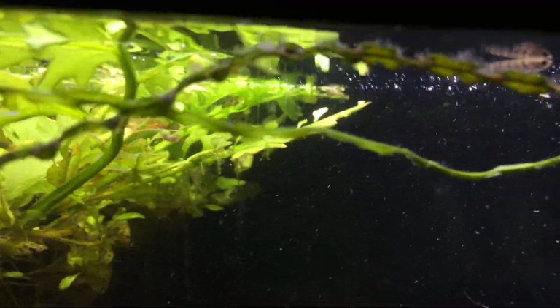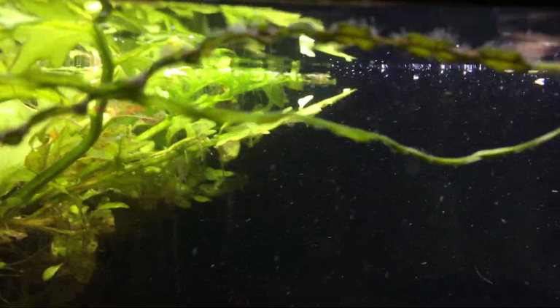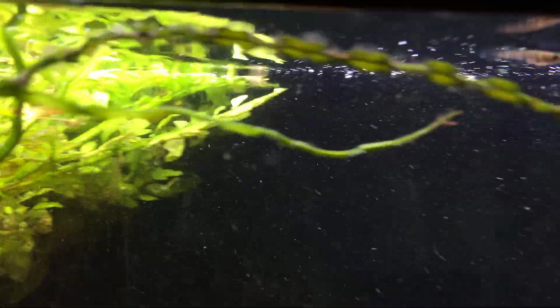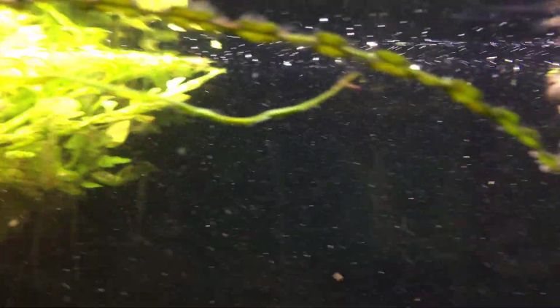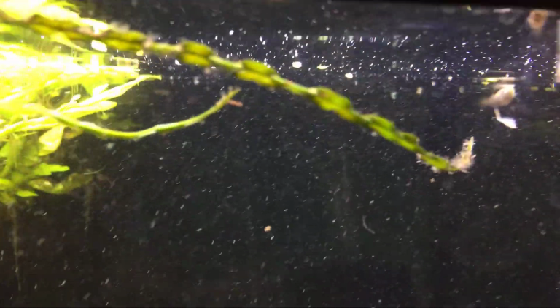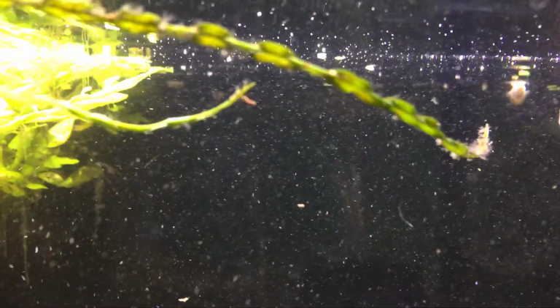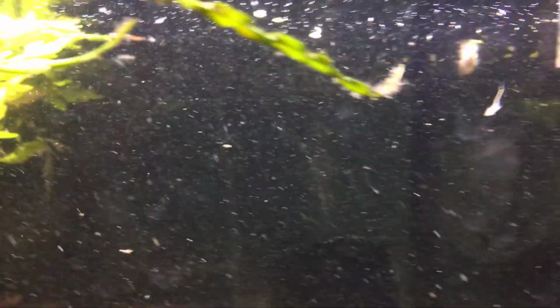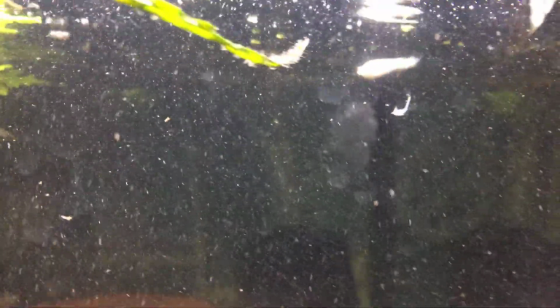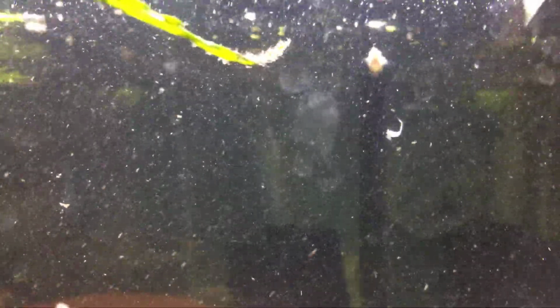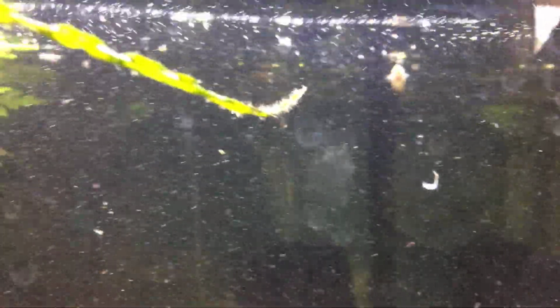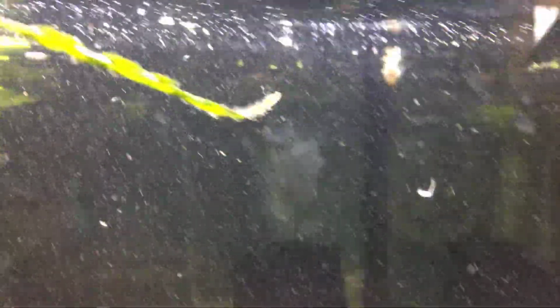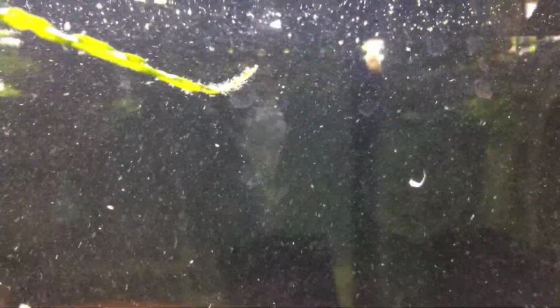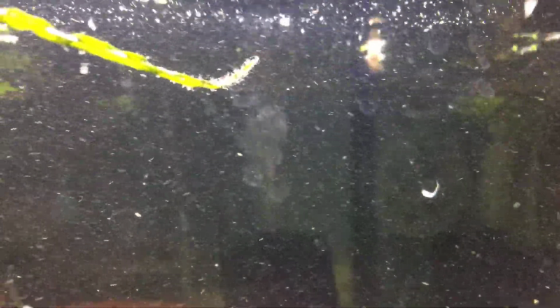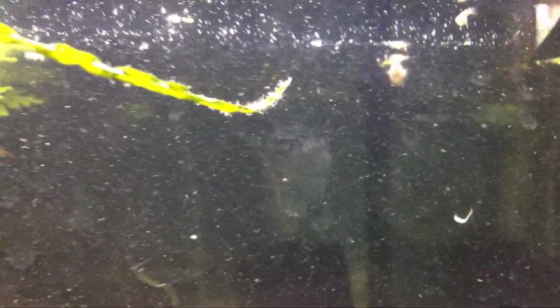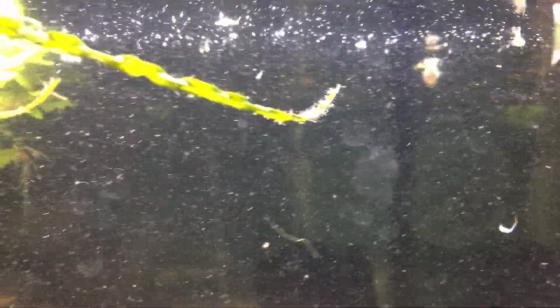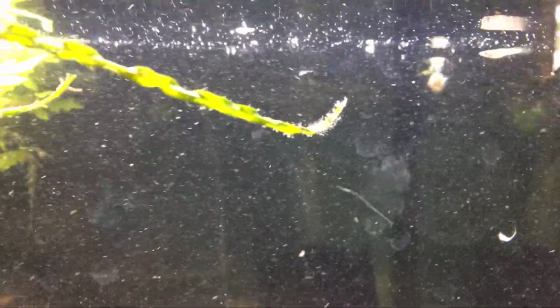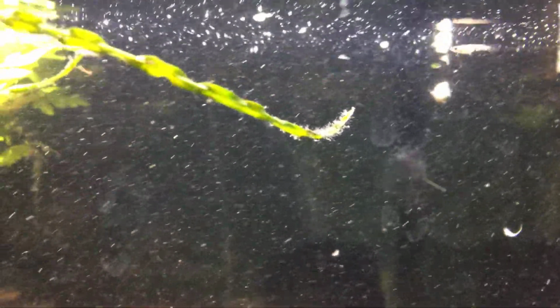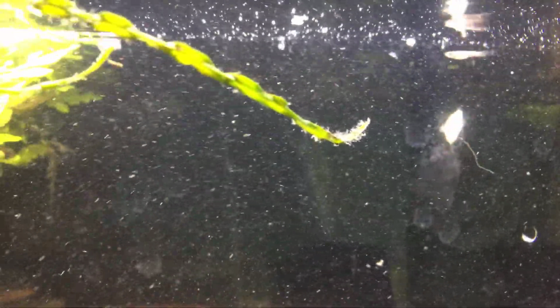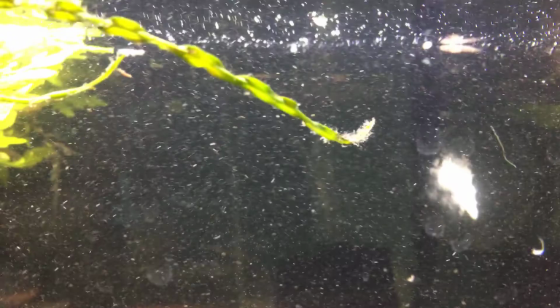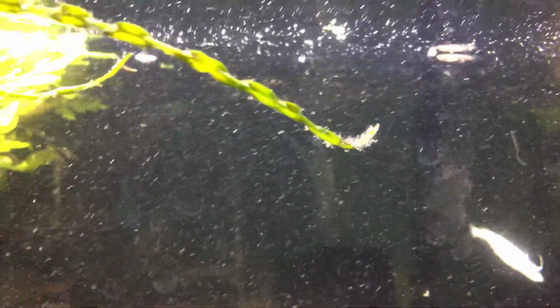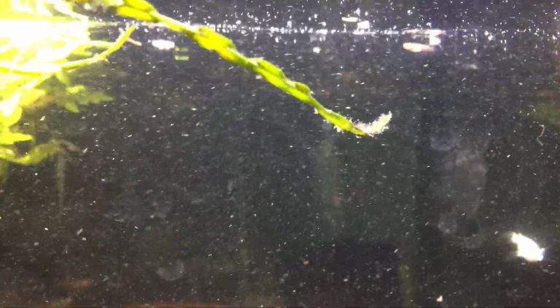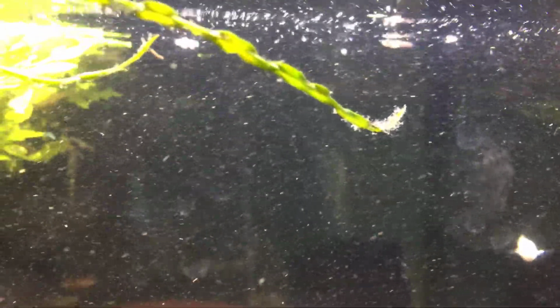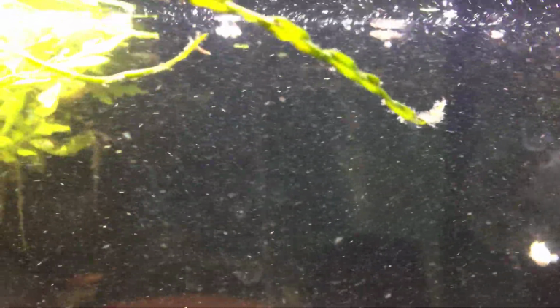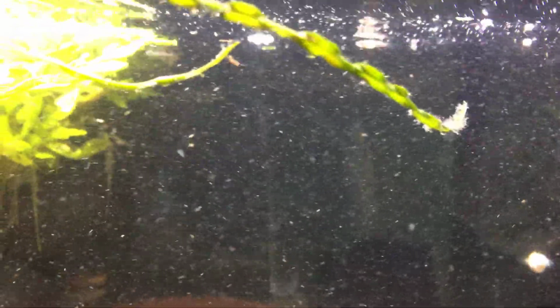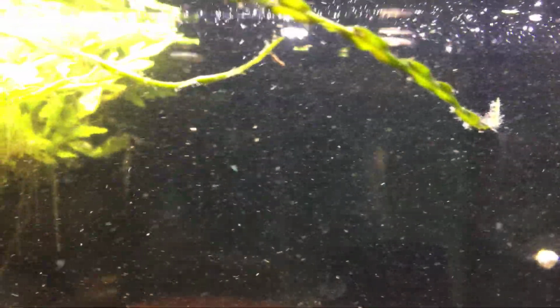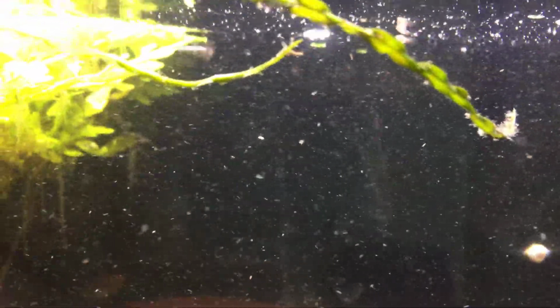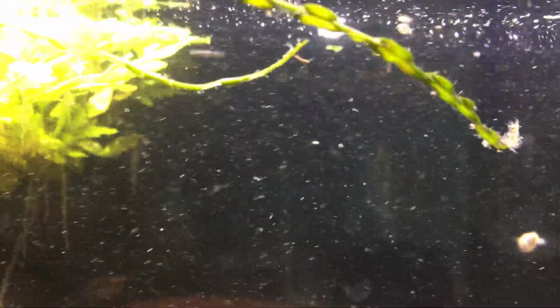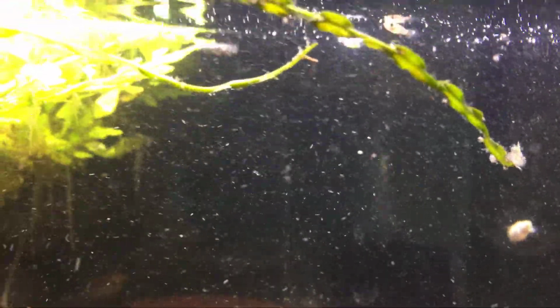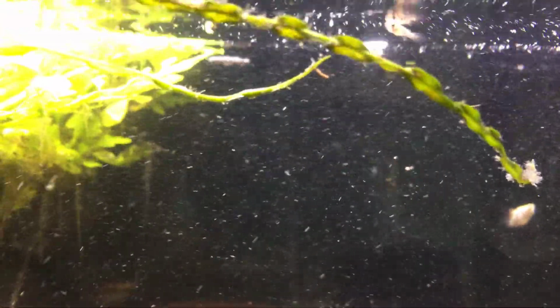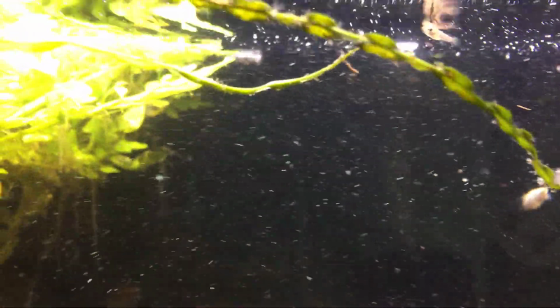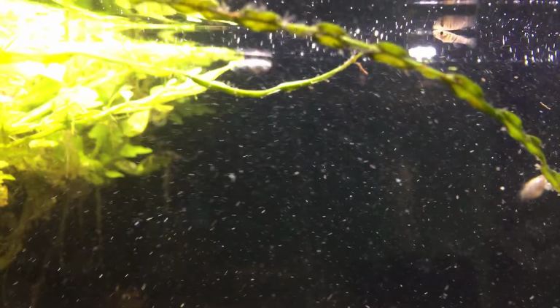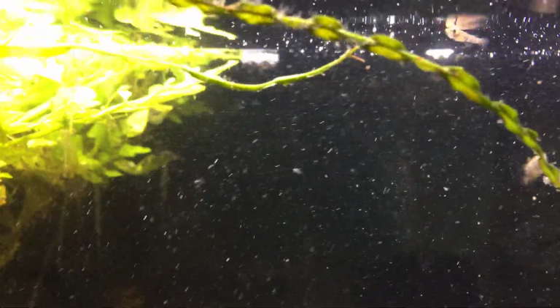We've got a couple of little pieces of food in the water there. You can see that he's starting to get an elongated little snout.